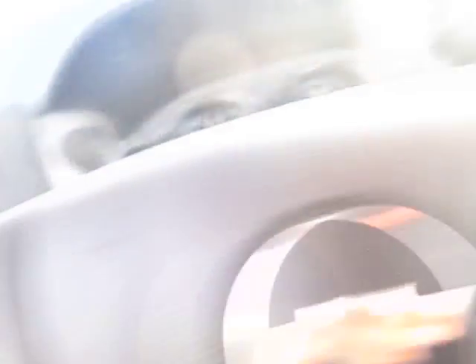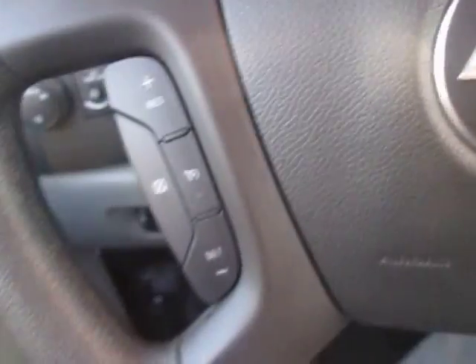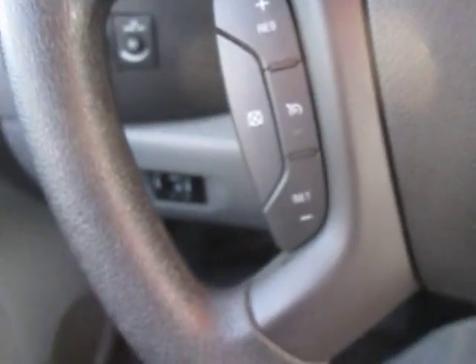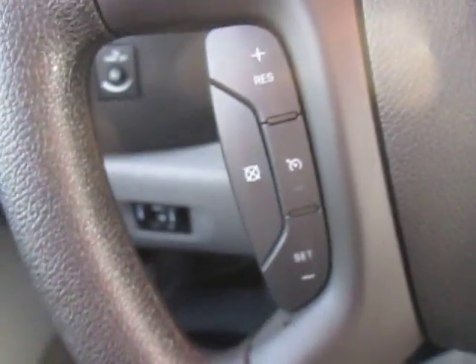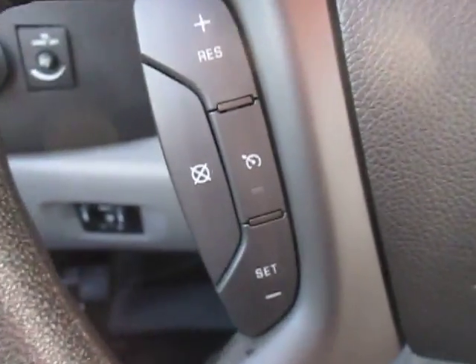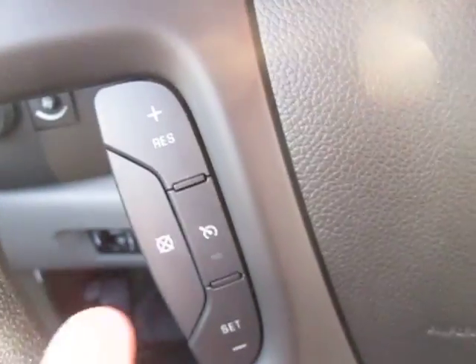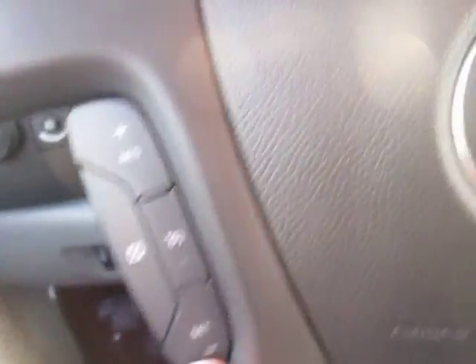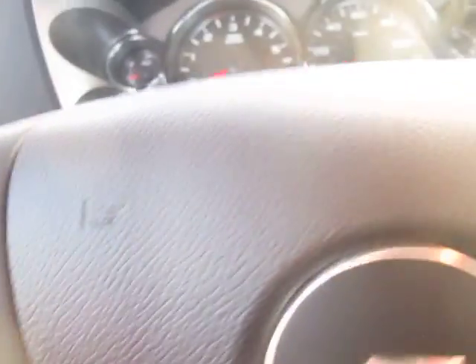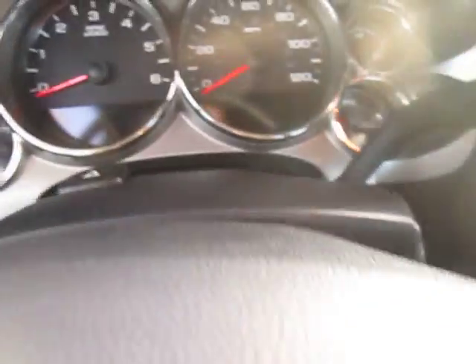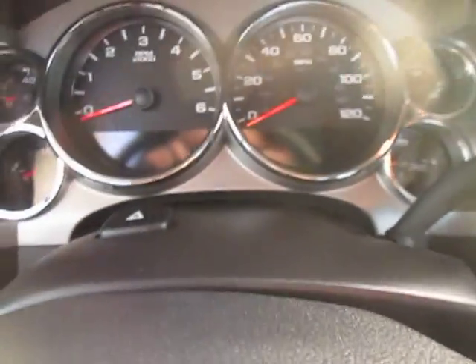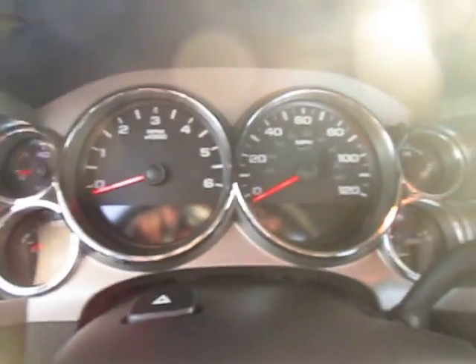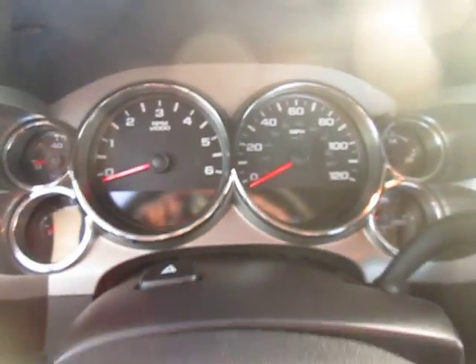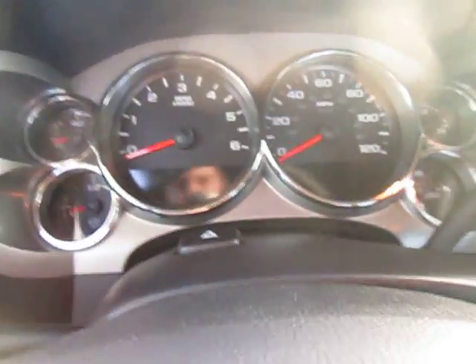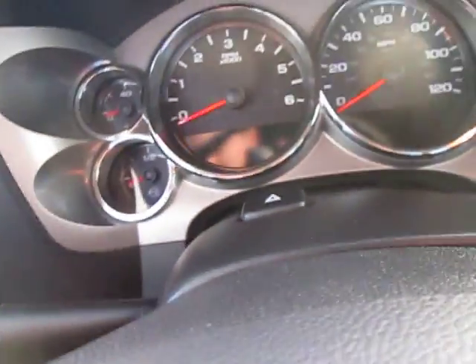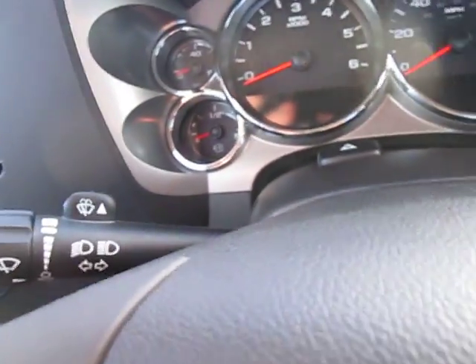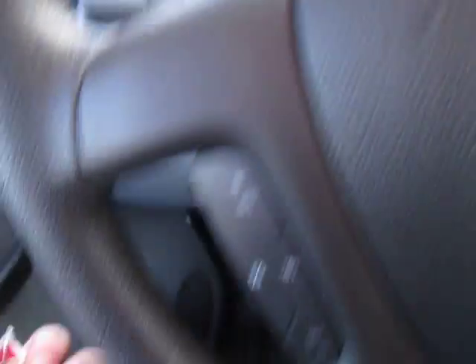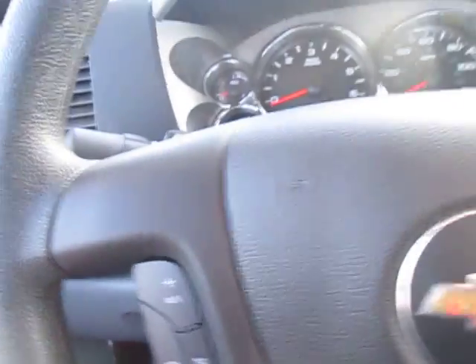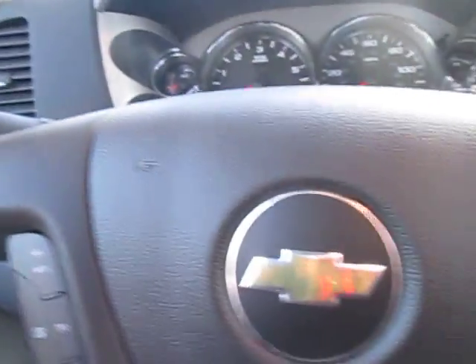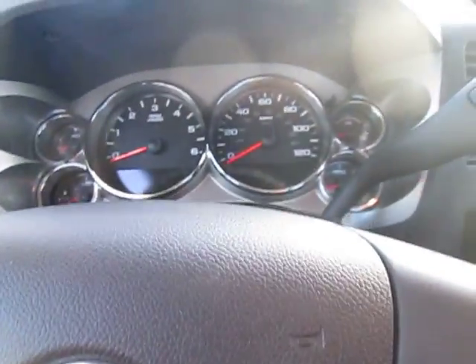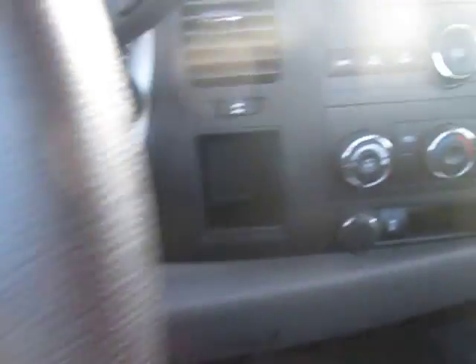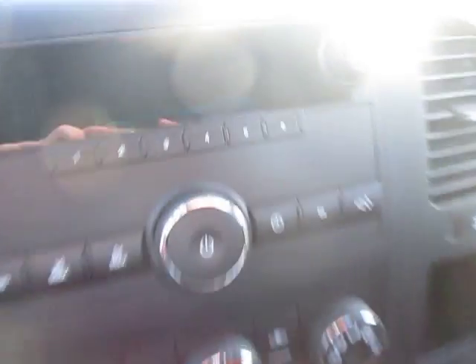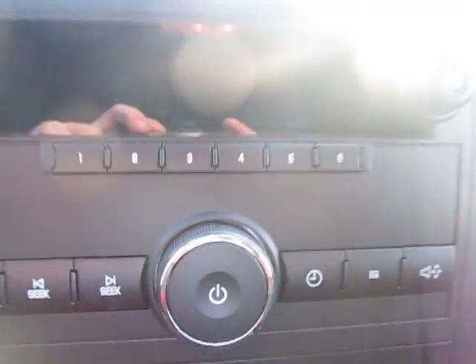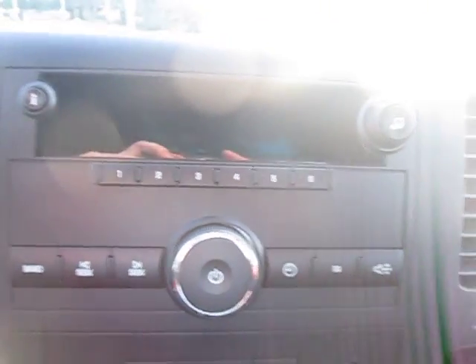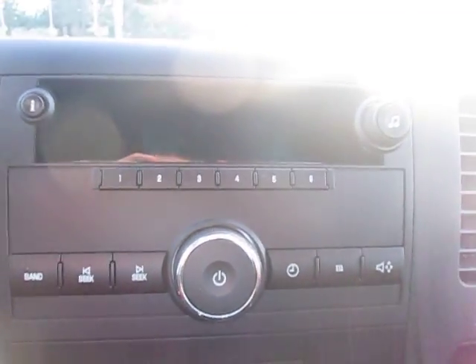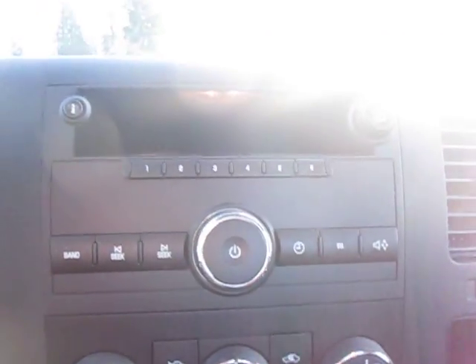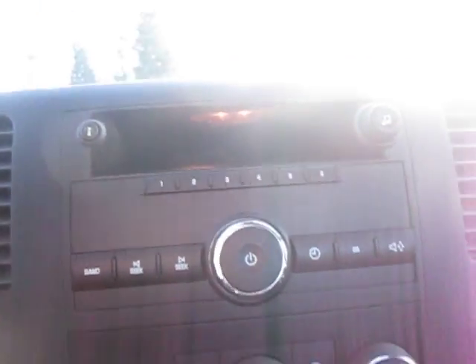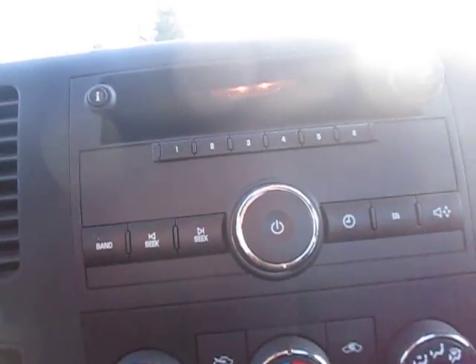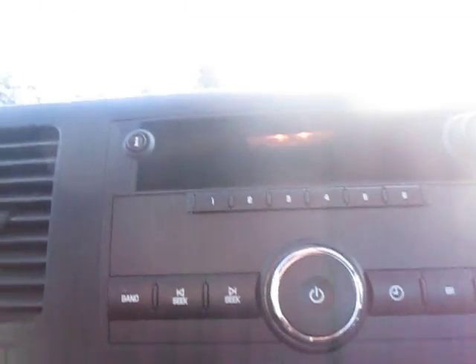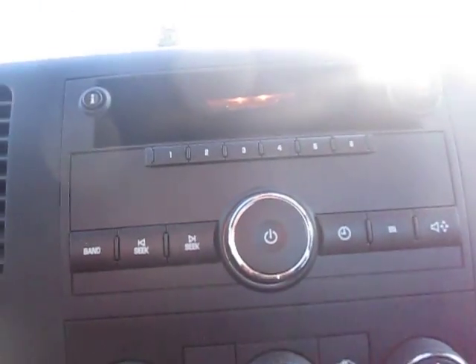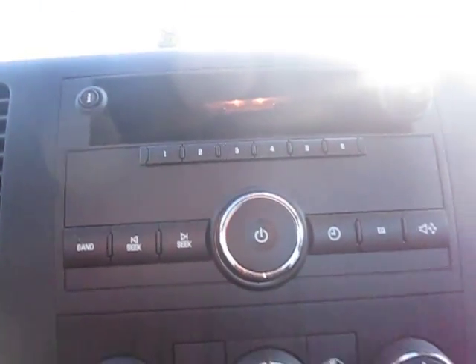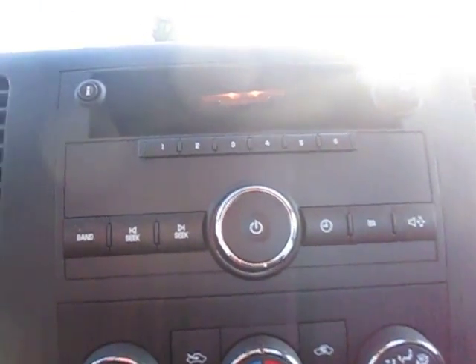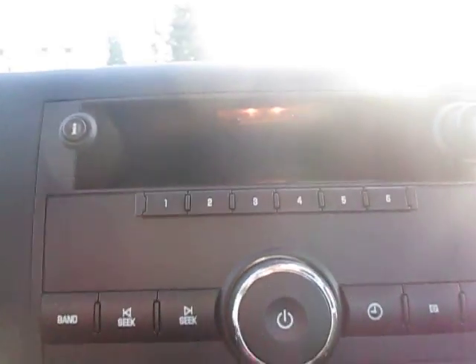Left side of the steering wheel, we have our cruise control buttons here, and our standard instrument clusters down center in the dash. Take a look at the very center of the vehicle — we have our stereo with AM, FM, and XM radio.